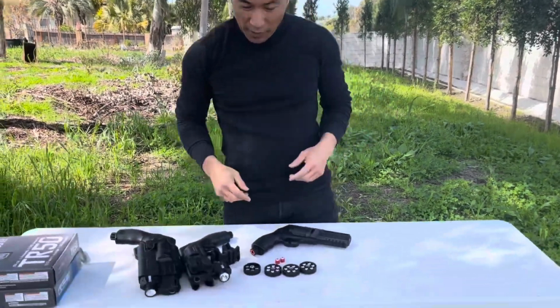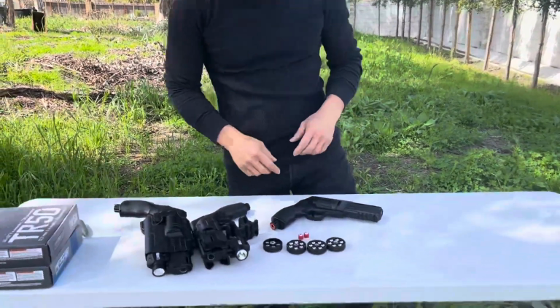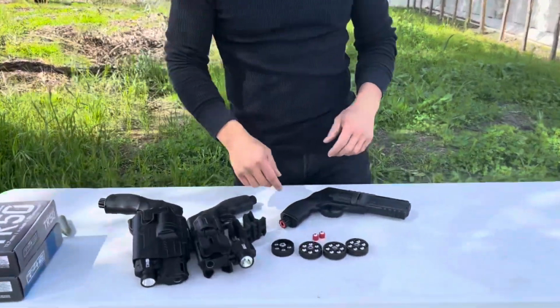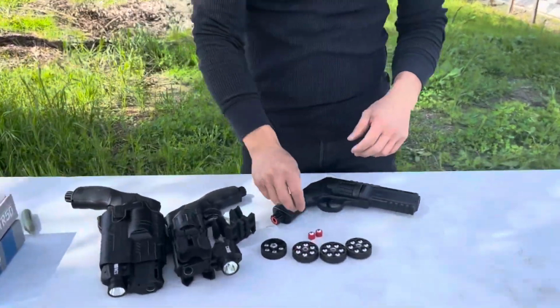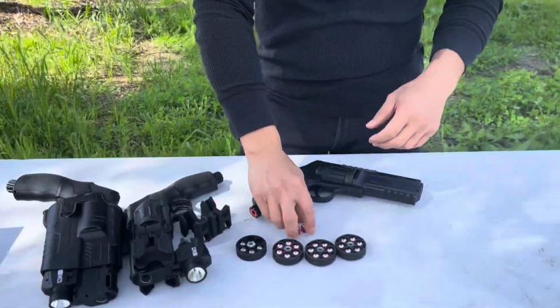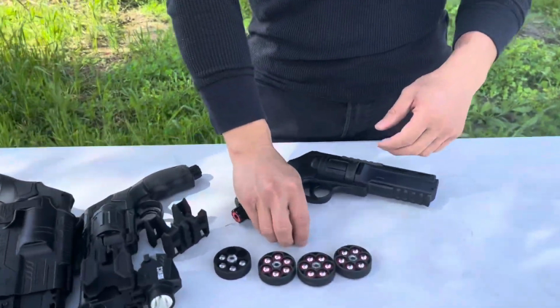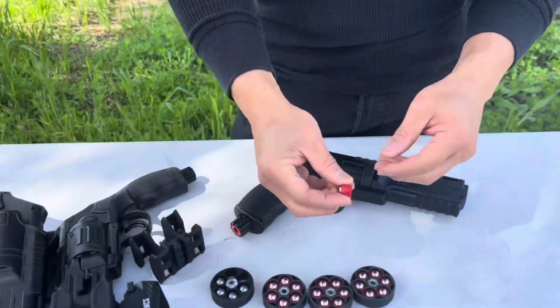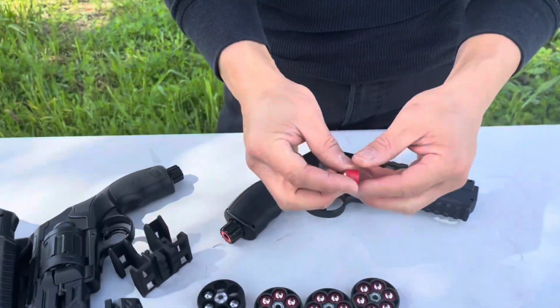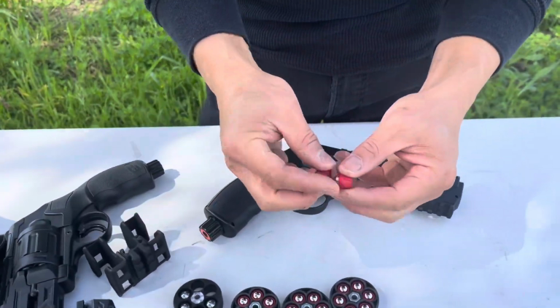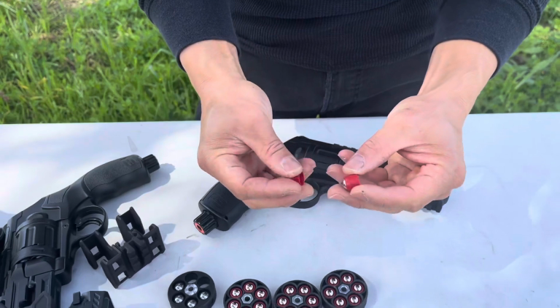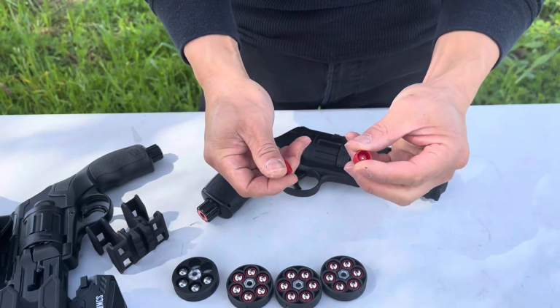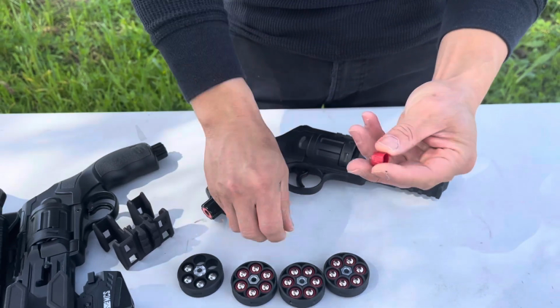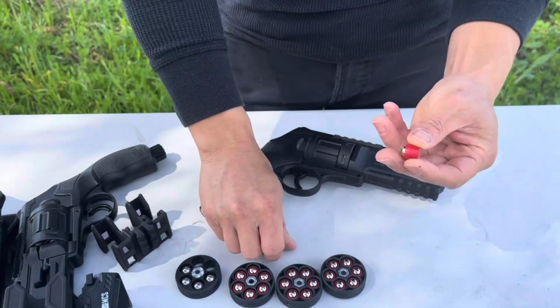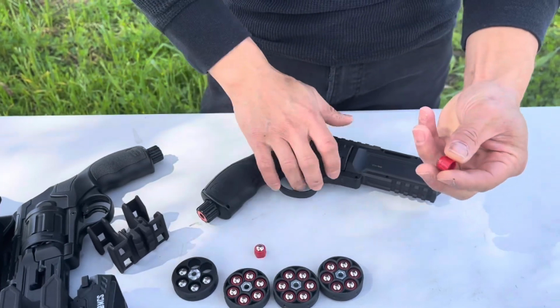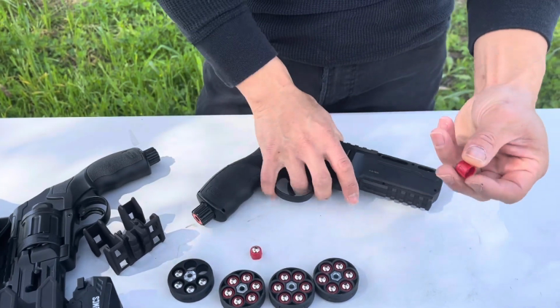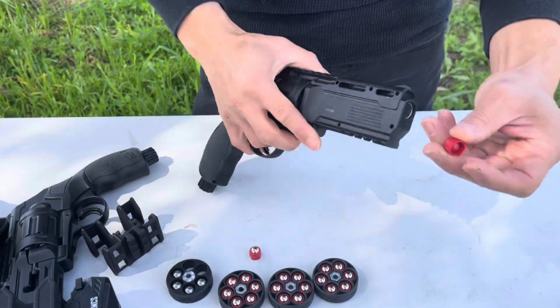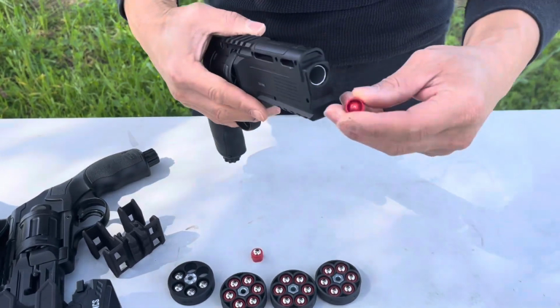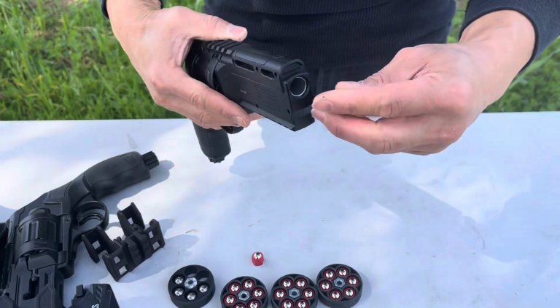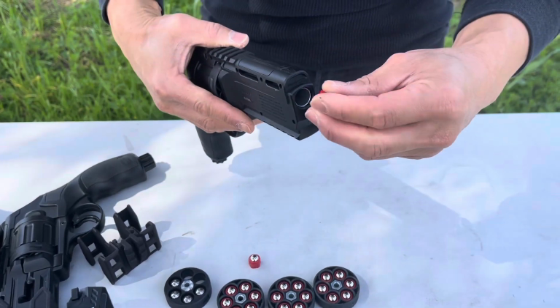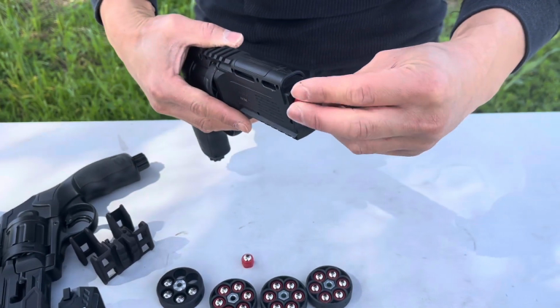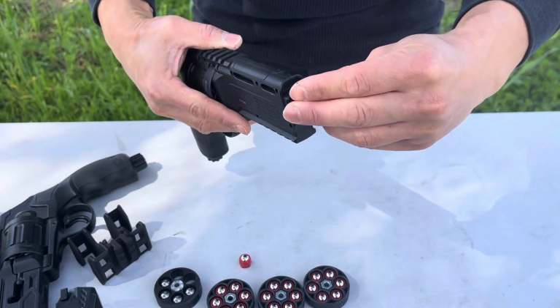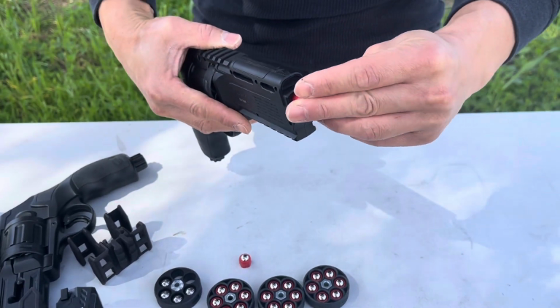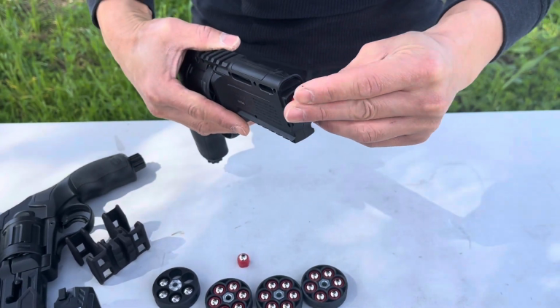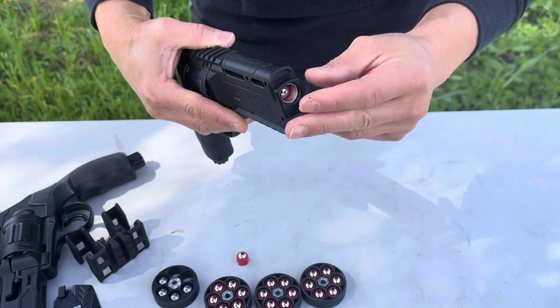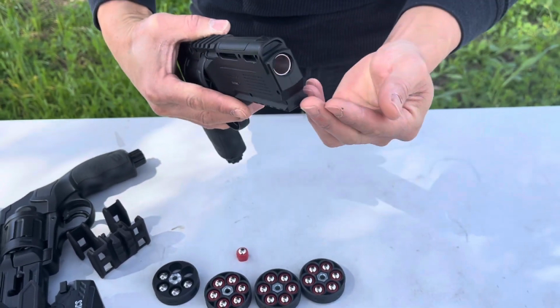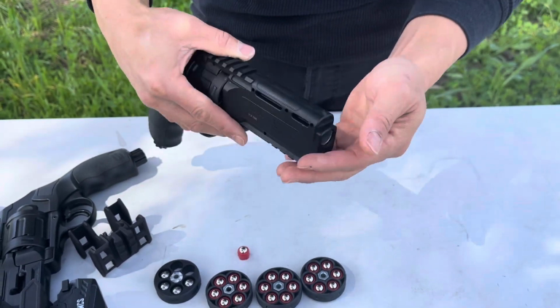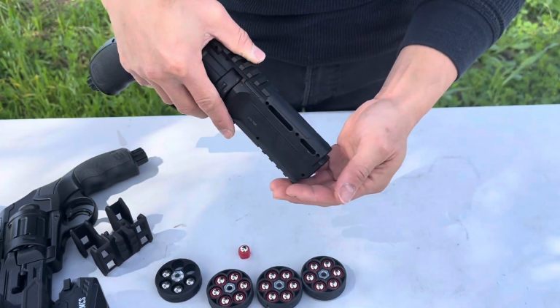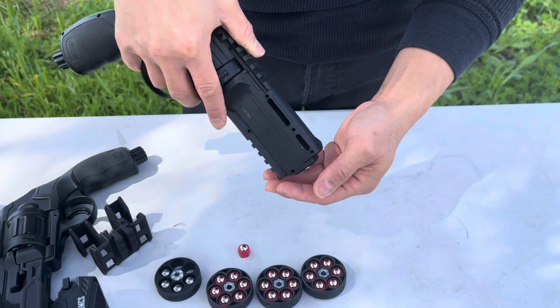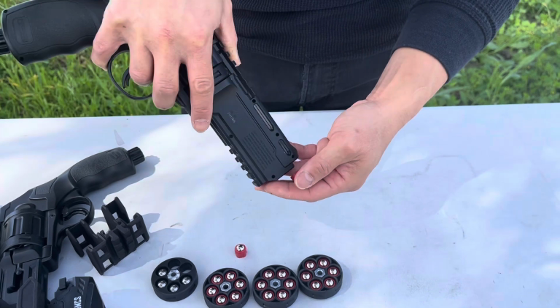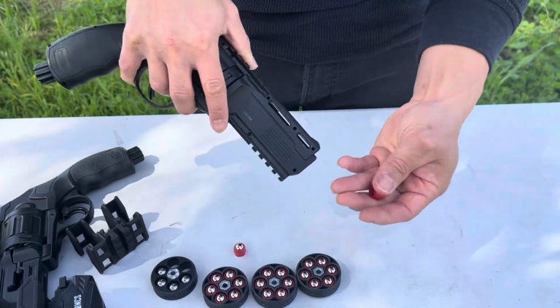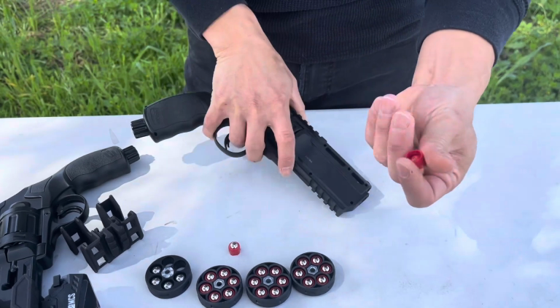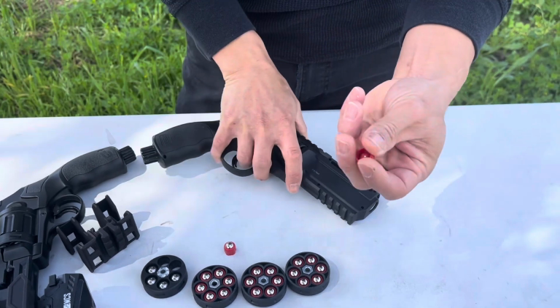So I have these new projectiles right here. They're made a little bit bigger and they fit the barrel a lot better, so you're gonna get a lot more performance on top of your TR-50.